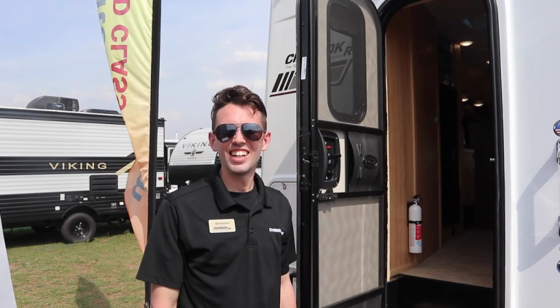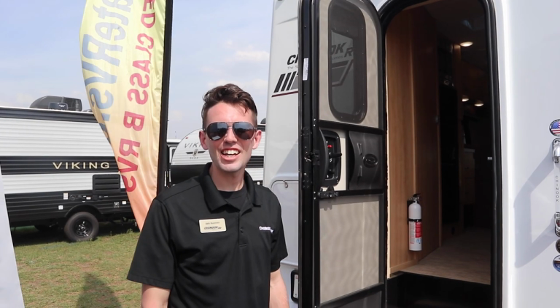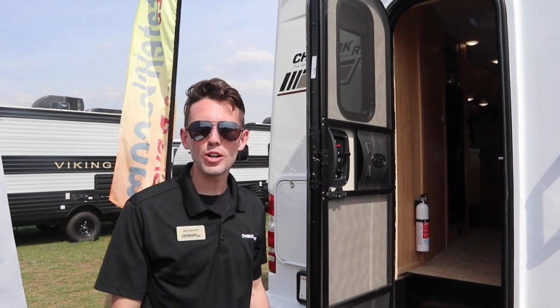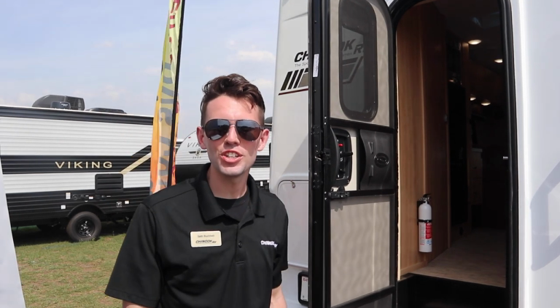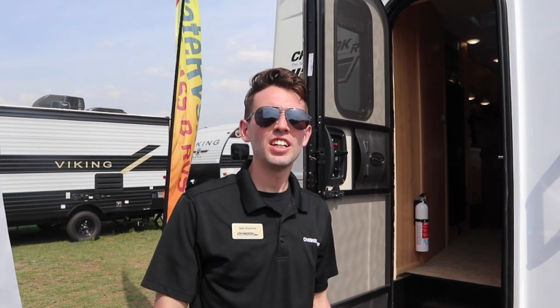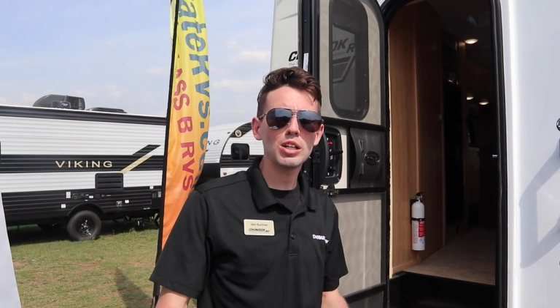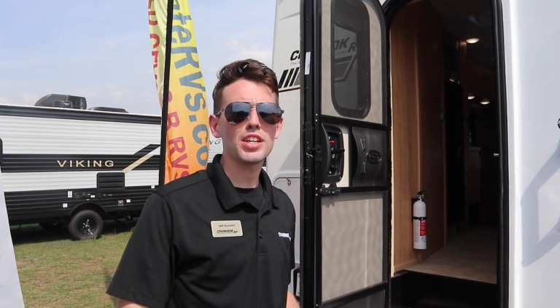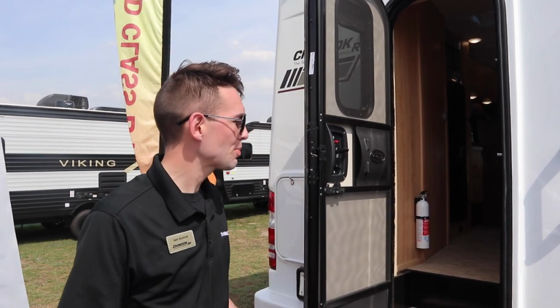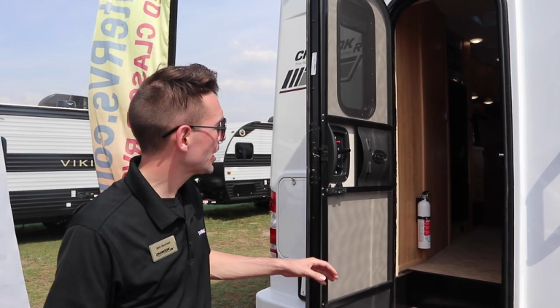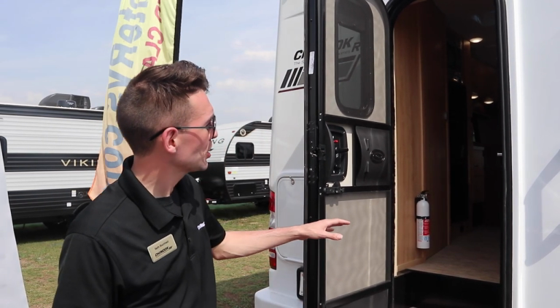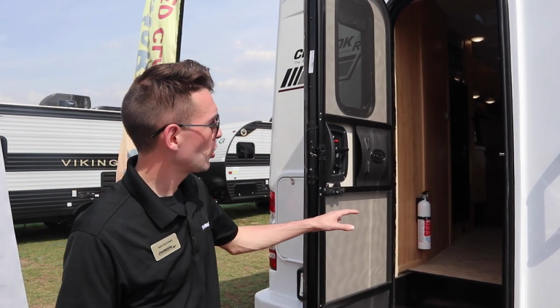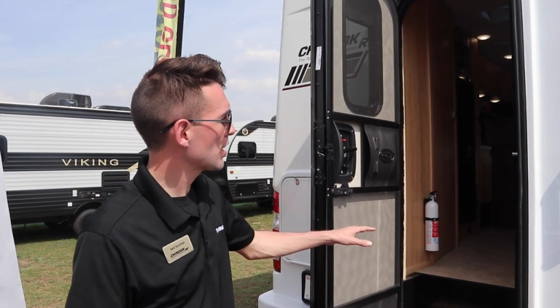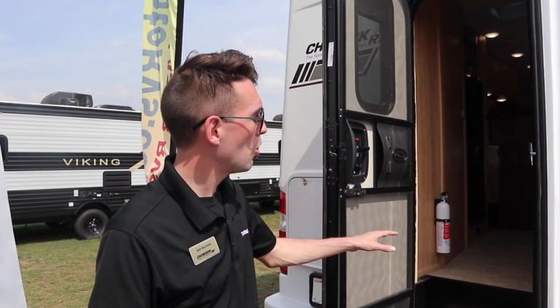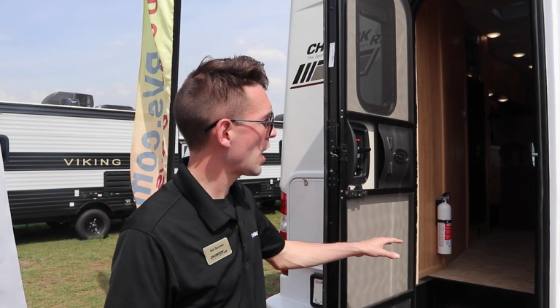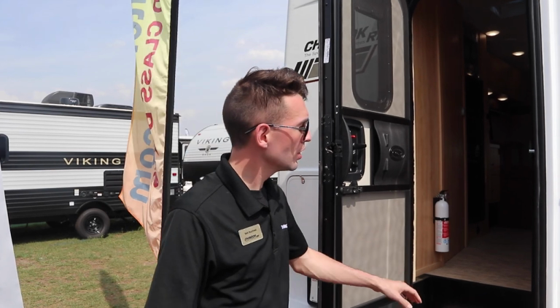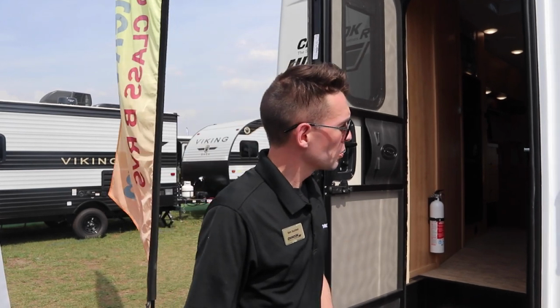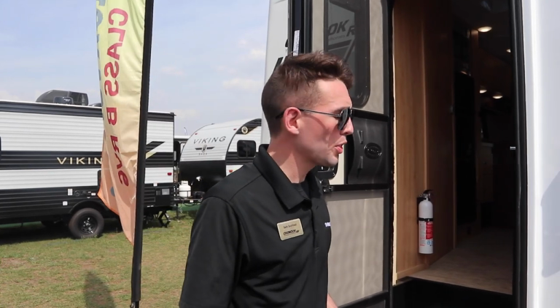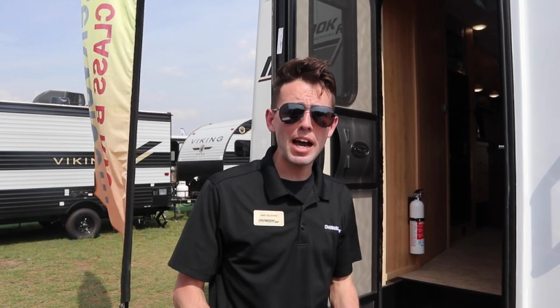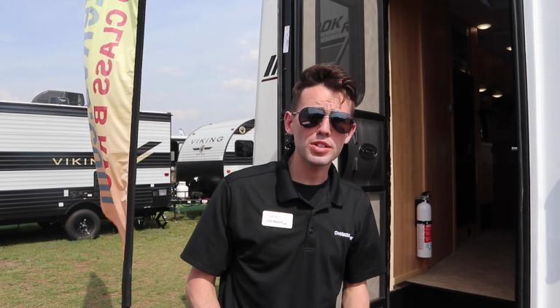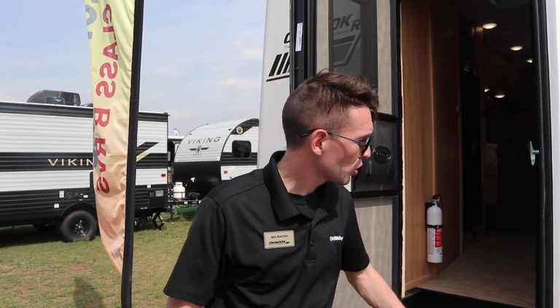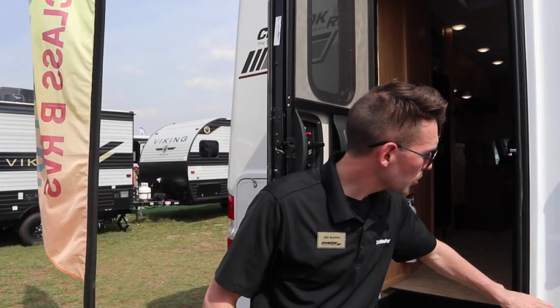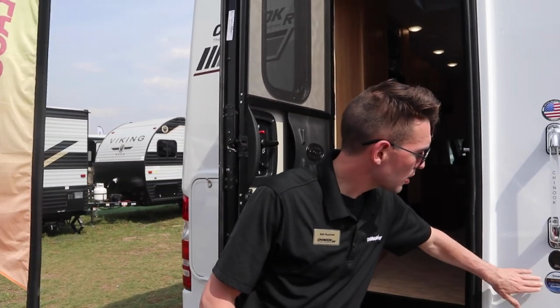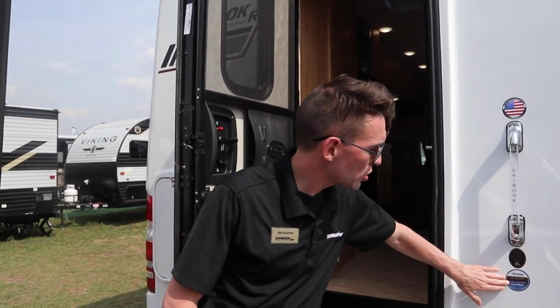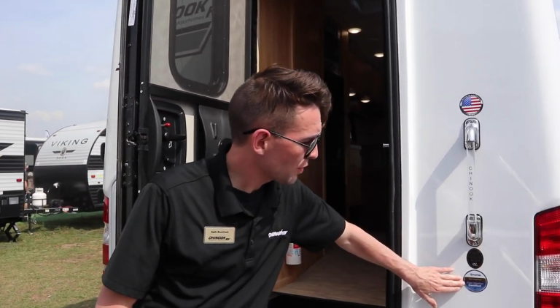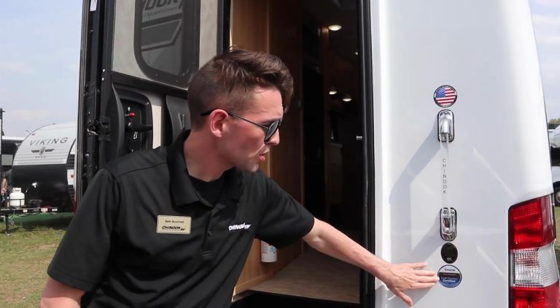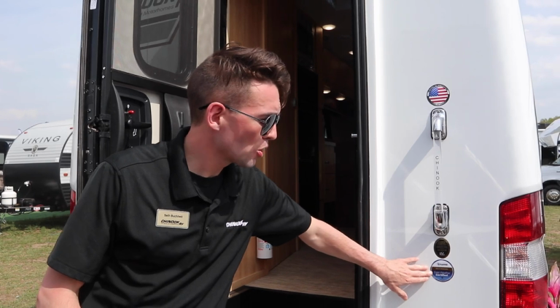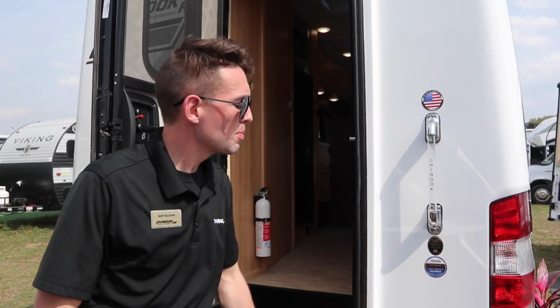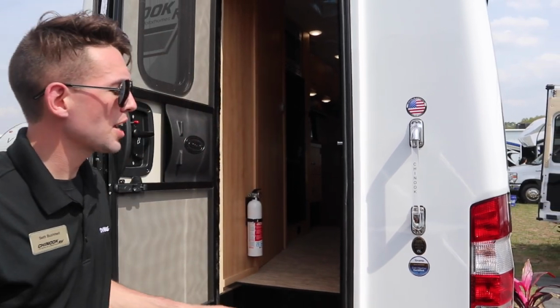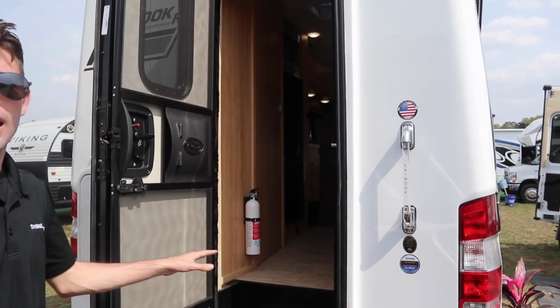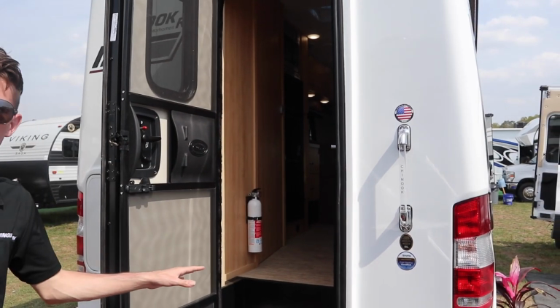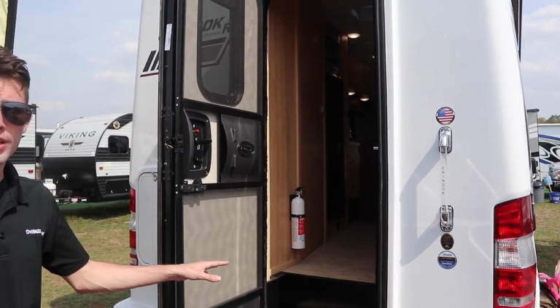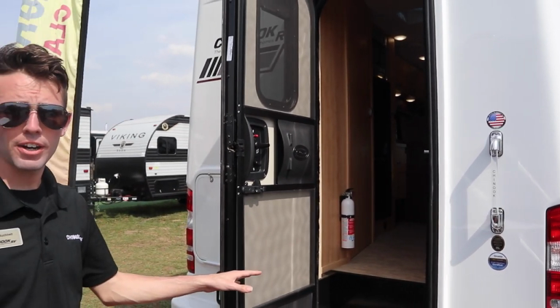Hey guys, Seth here with Chinook, talking about the Chinook Maverick. It's built on the Ford Transit all-wheel drive. It's got the standard gold star certification from Truma, being tested down to five degrees Fahrenheit.